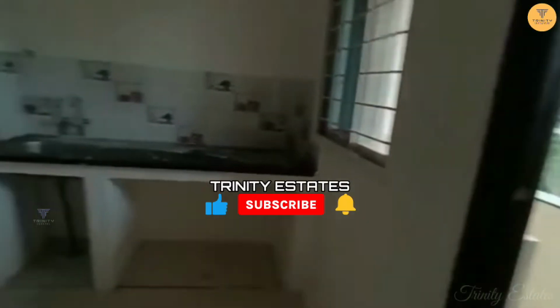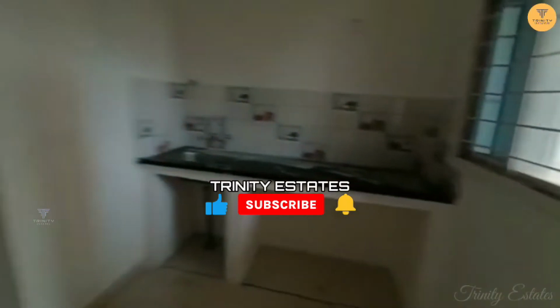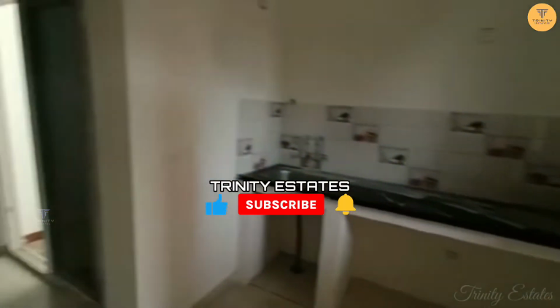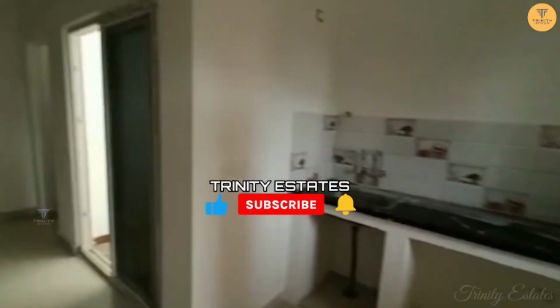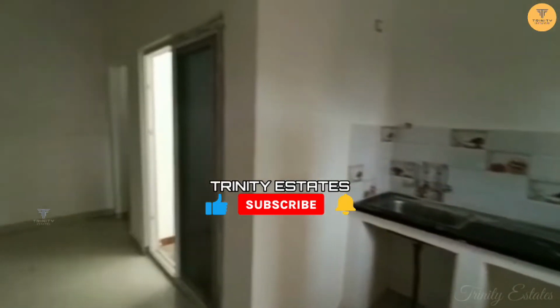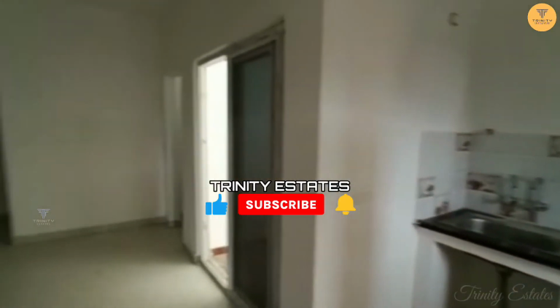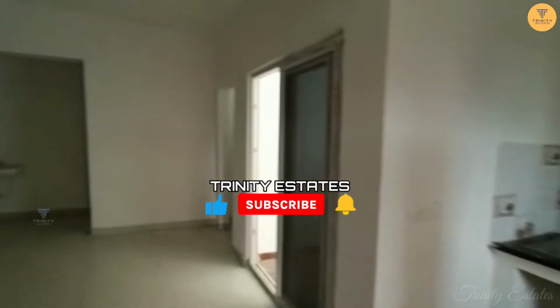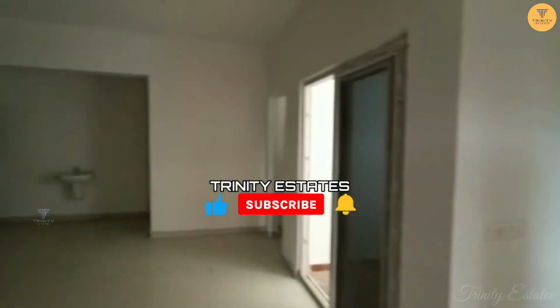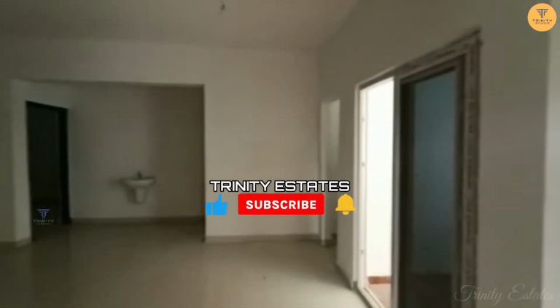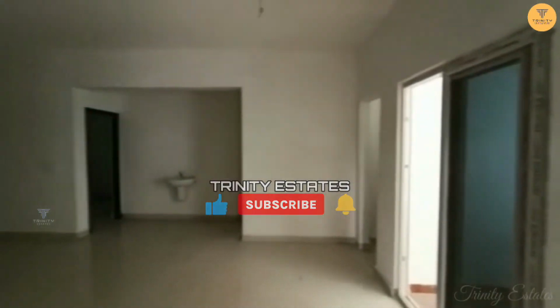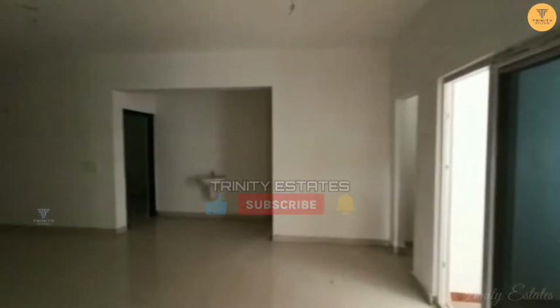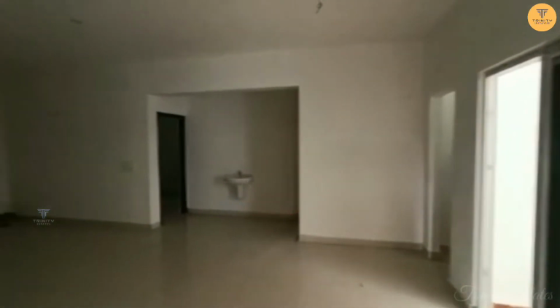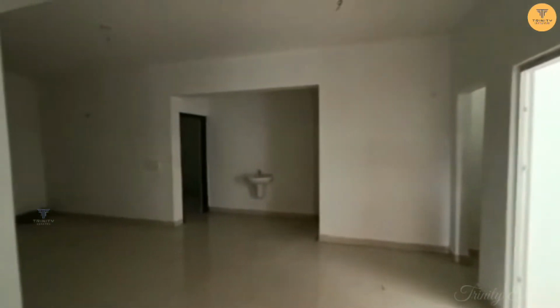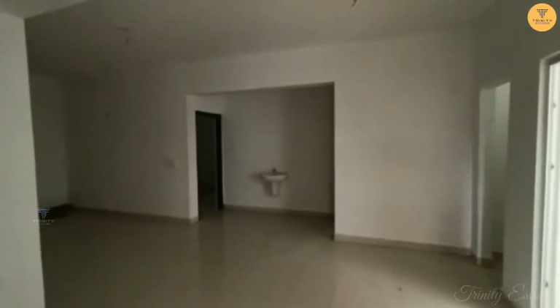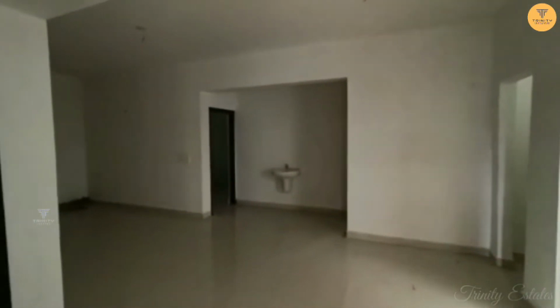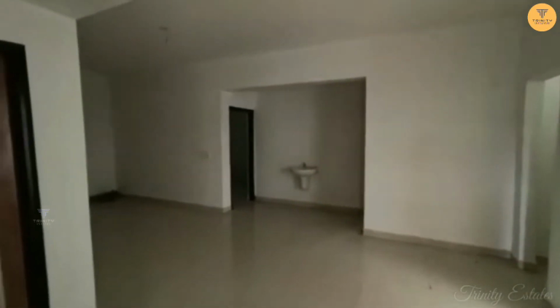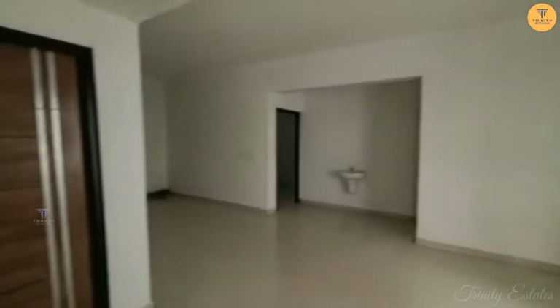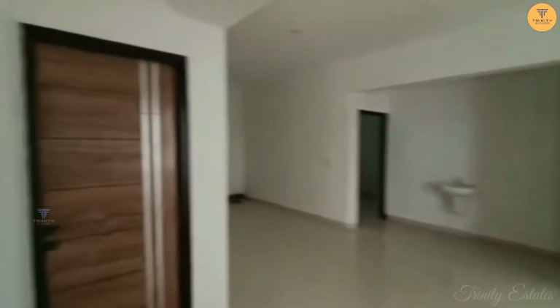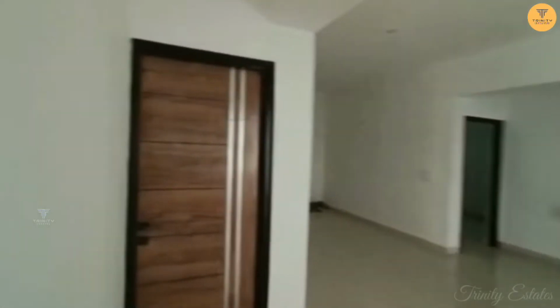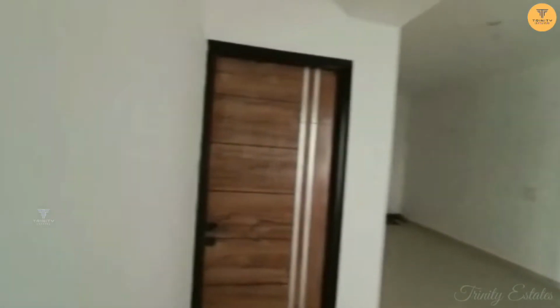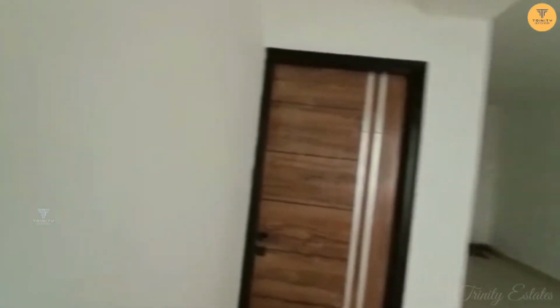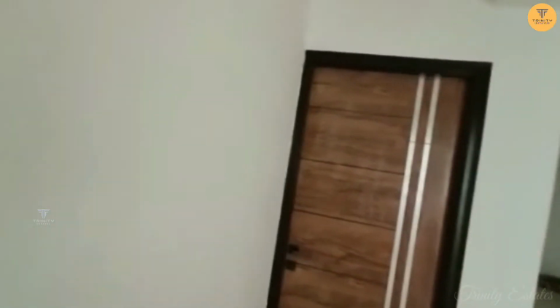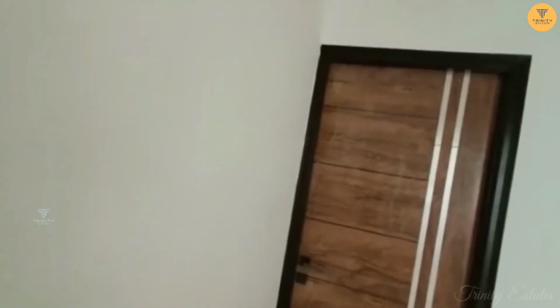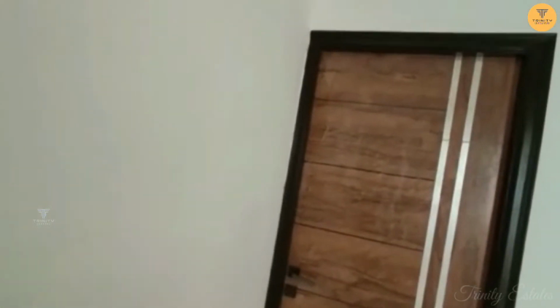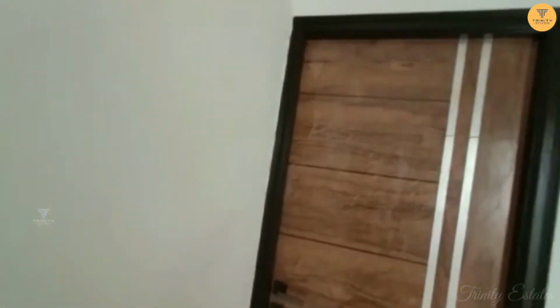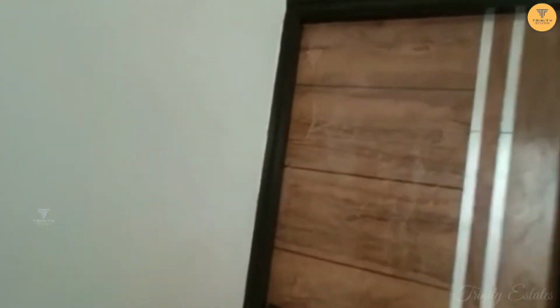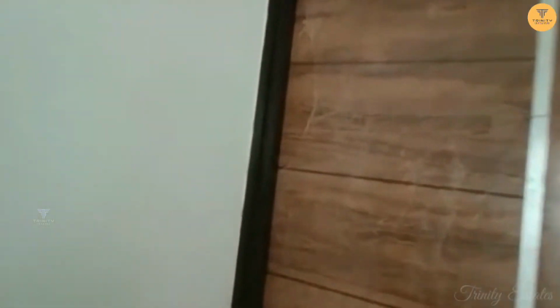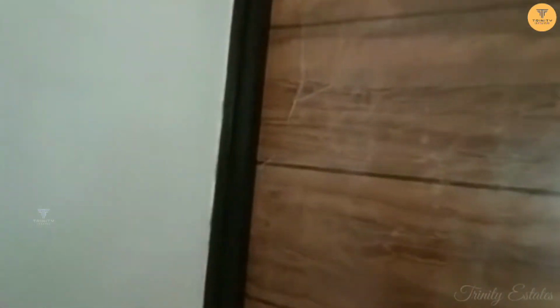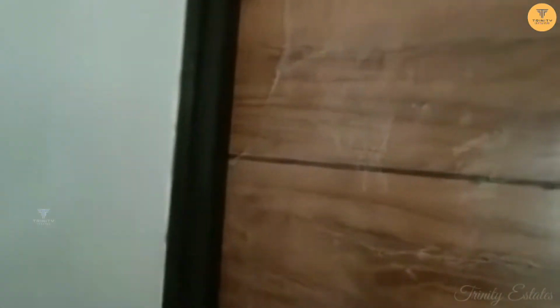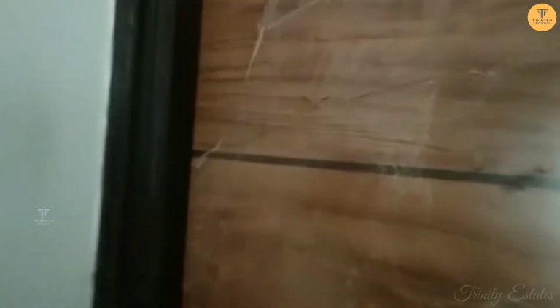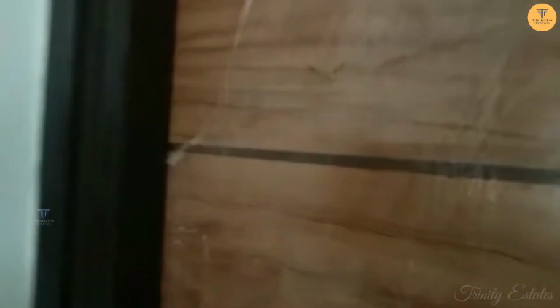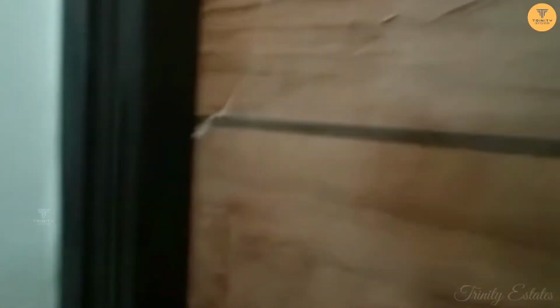This is a 3-BHK flat and it is a spacious flat. This is the bedroom. At the moment it is locked in storage.